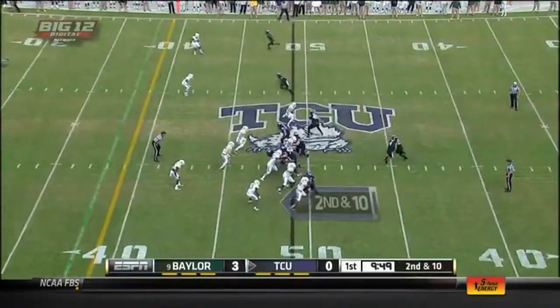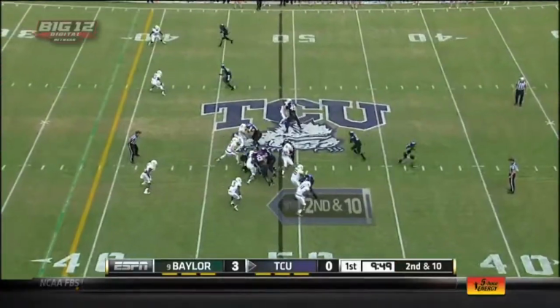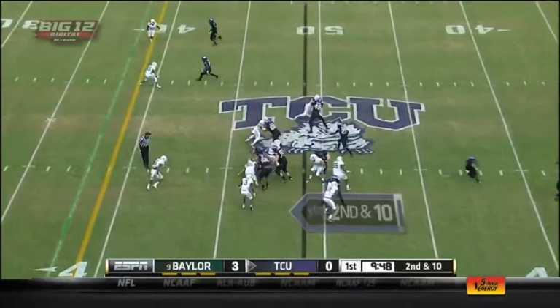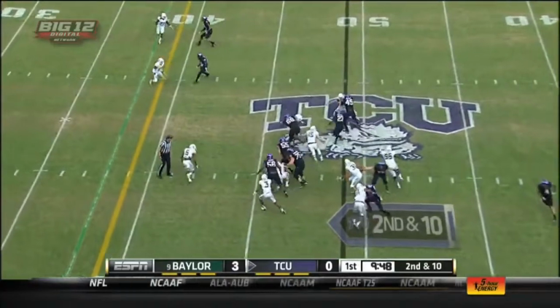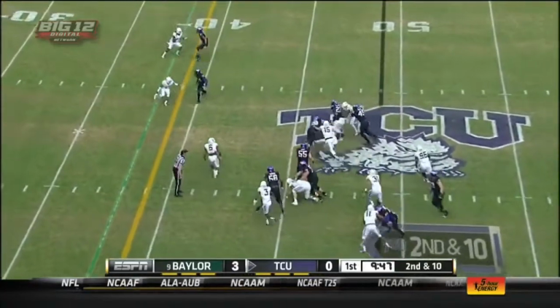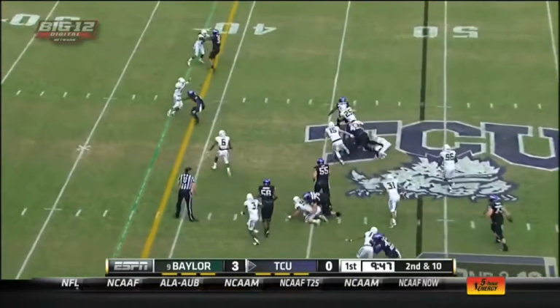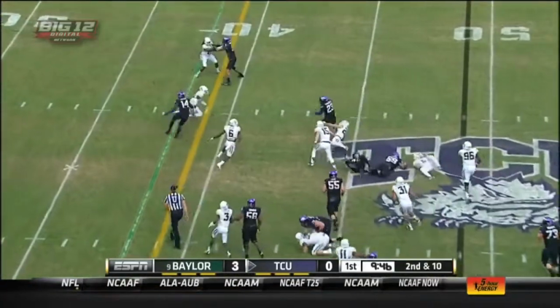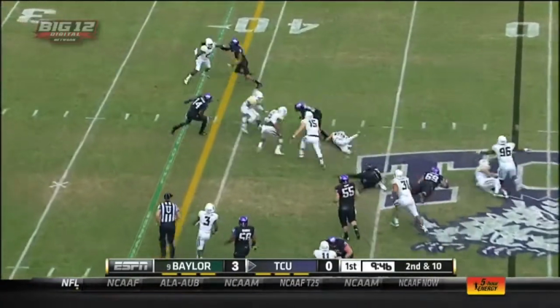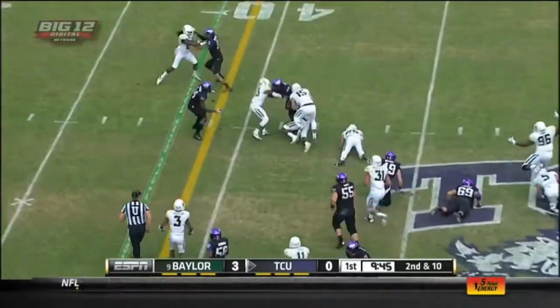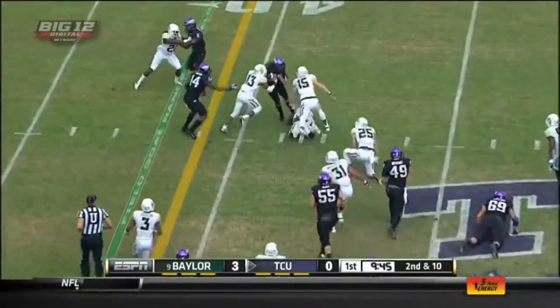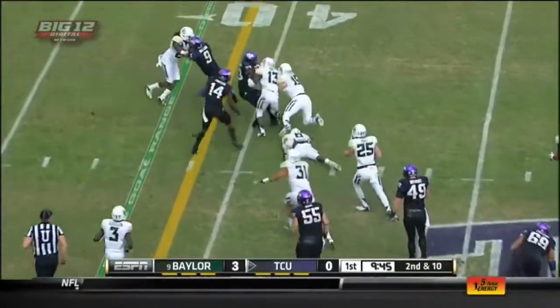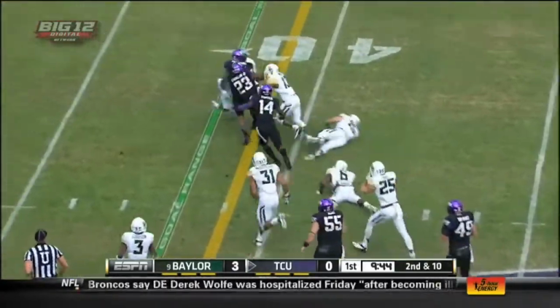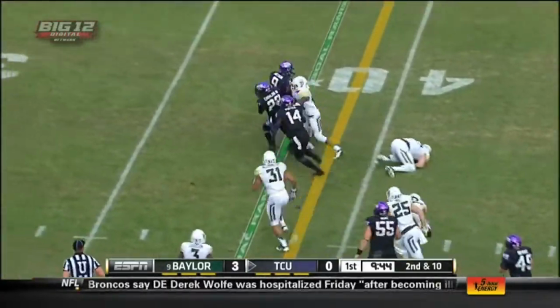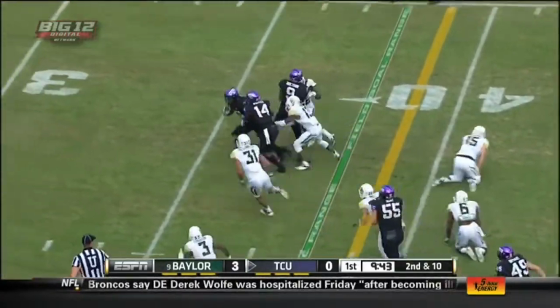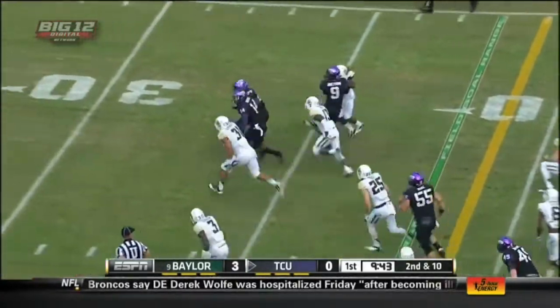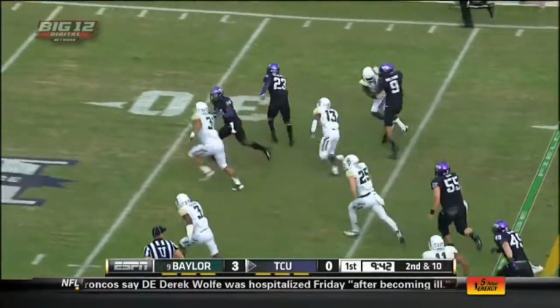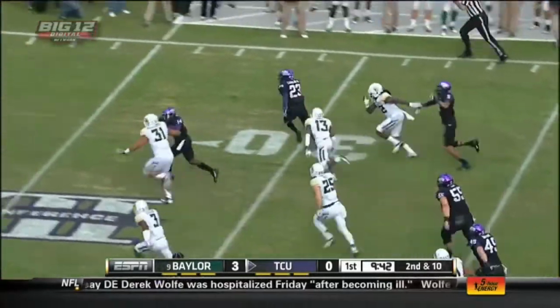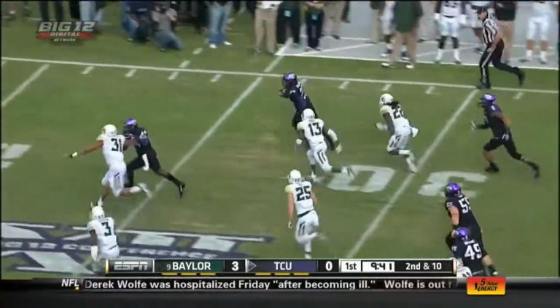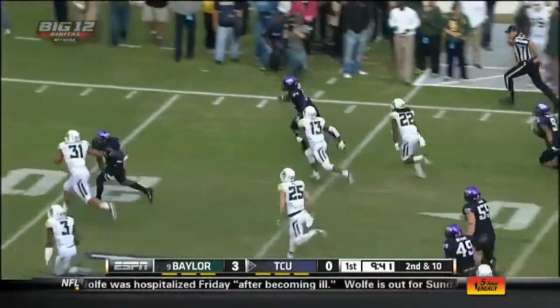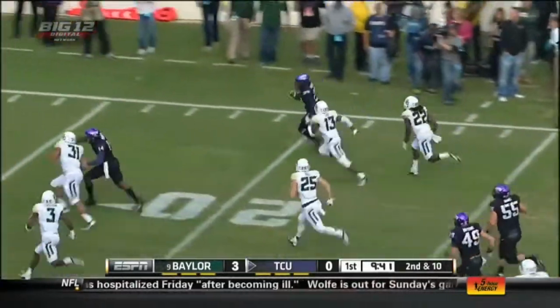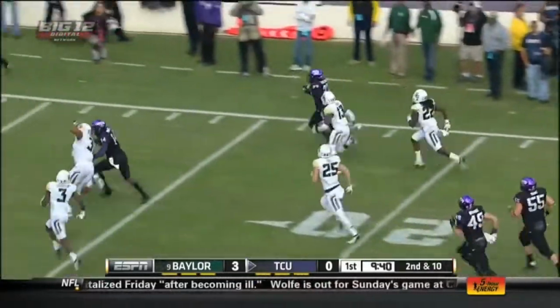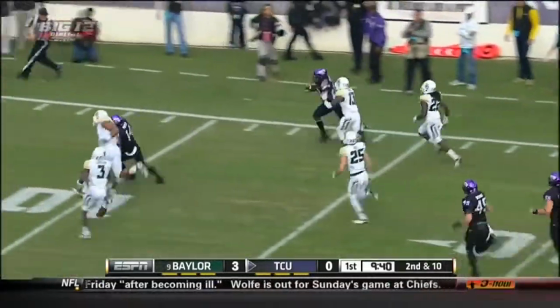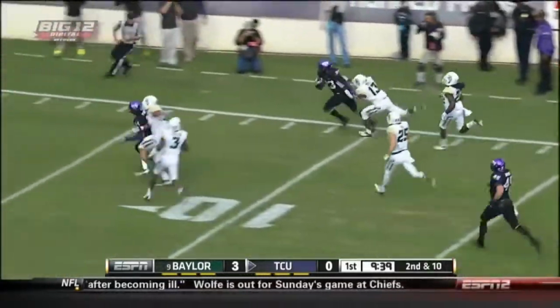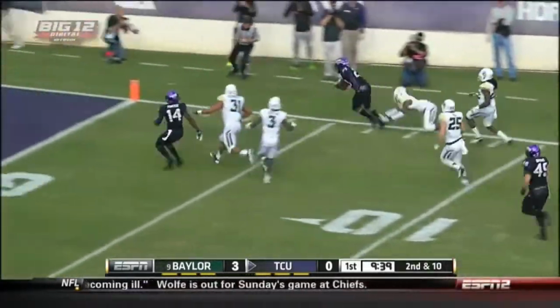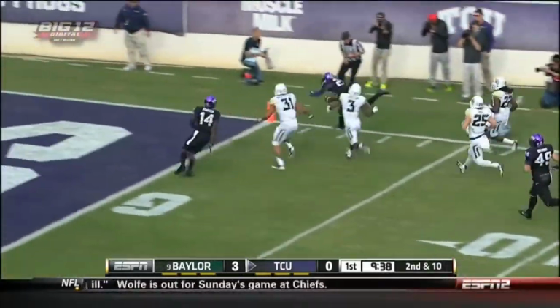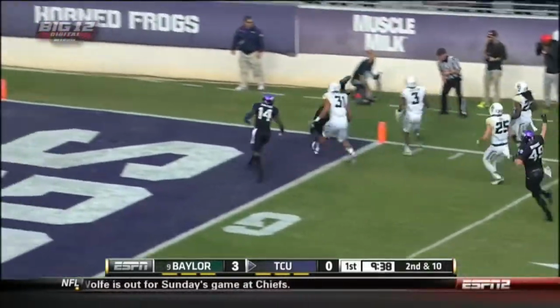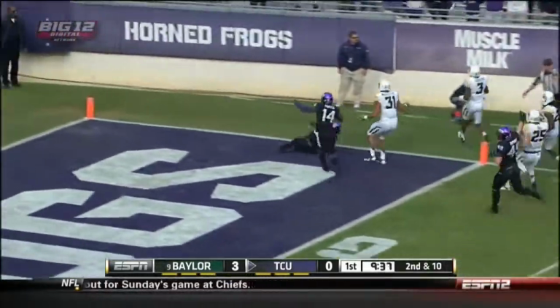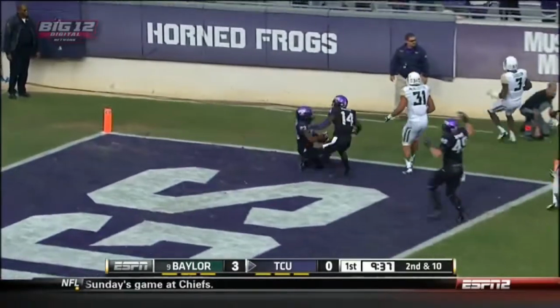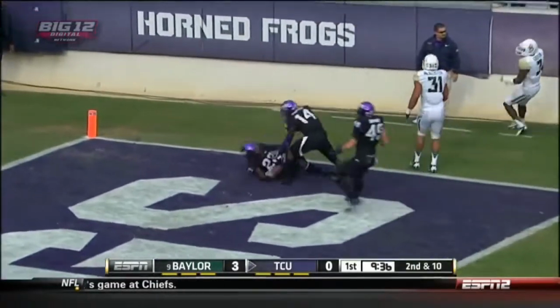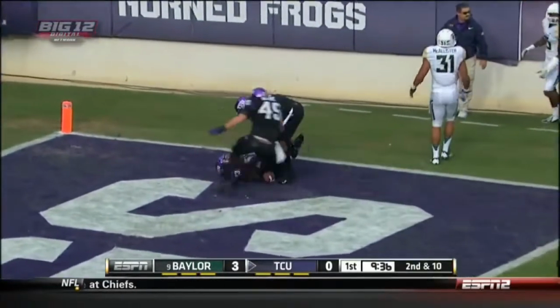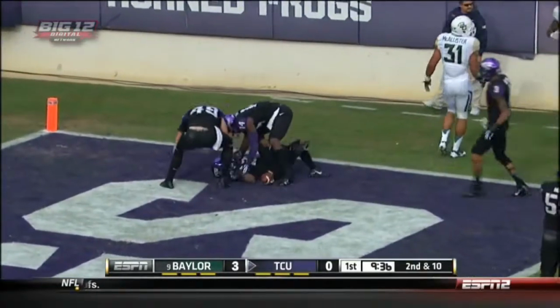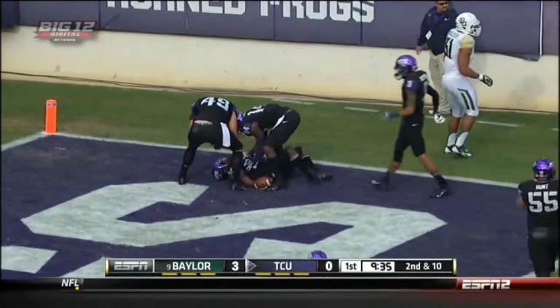Good throw. Missing down to 10. Catalan is off to a good start. Keeps driving those runners! Oh! Disbalanced! And he's off to the races! As he's forced out at about the two-yard line.